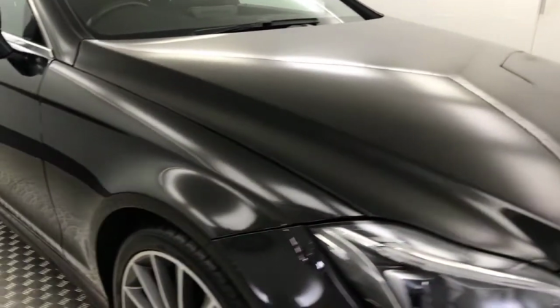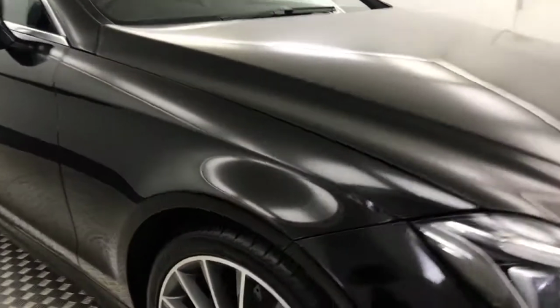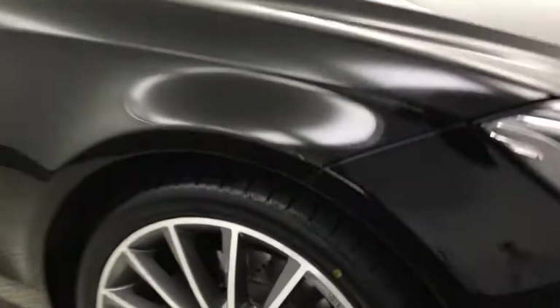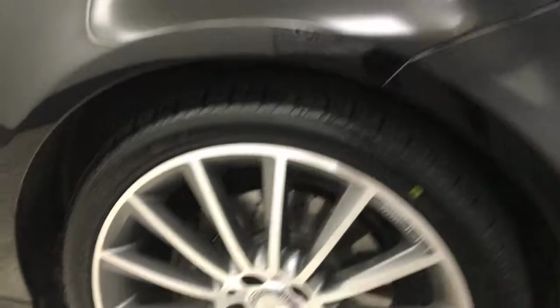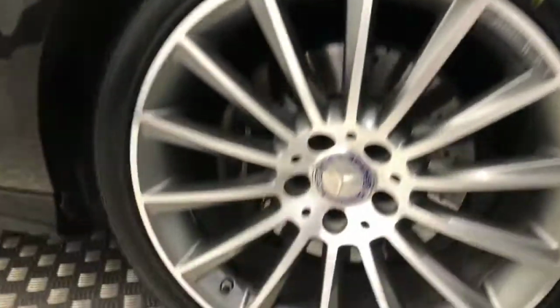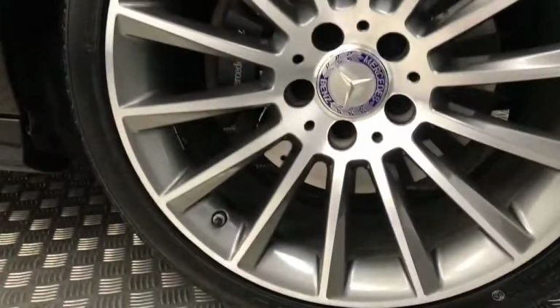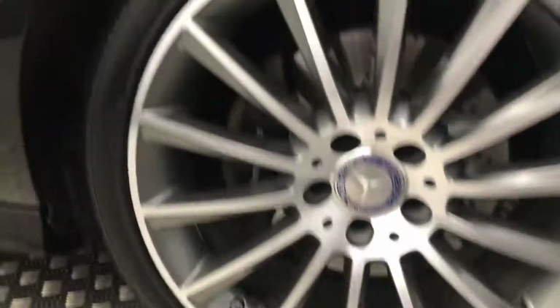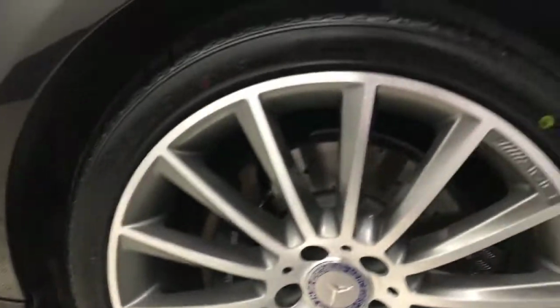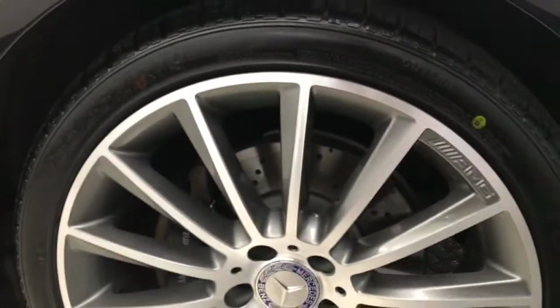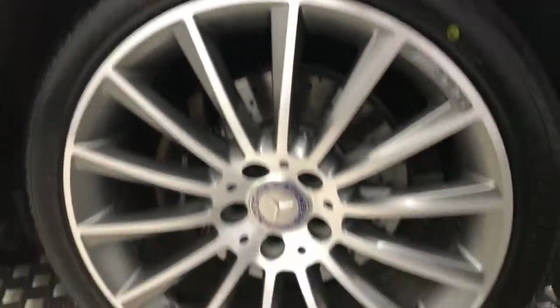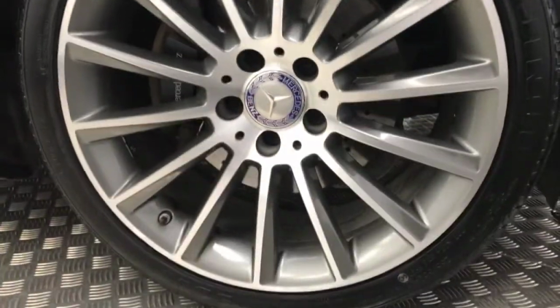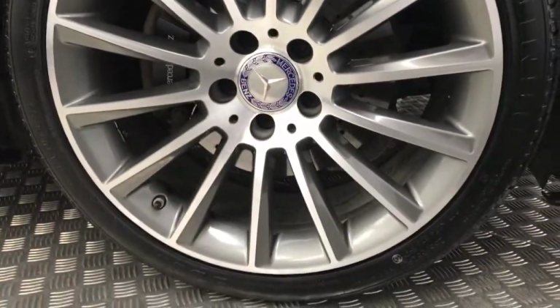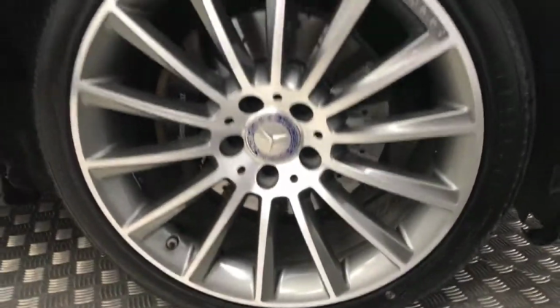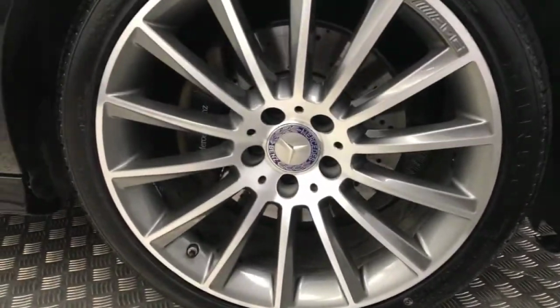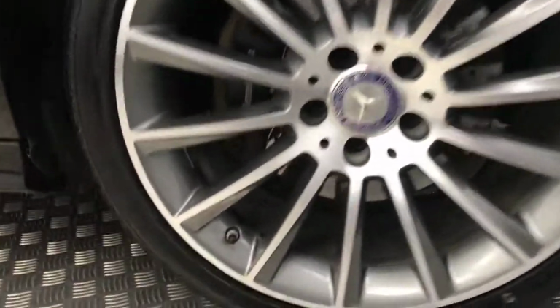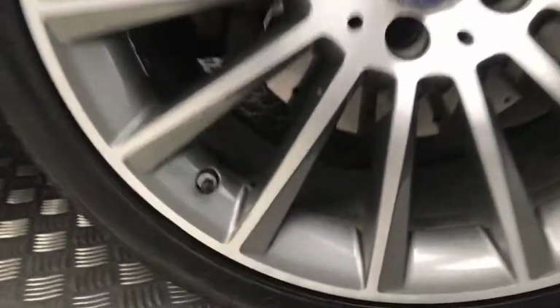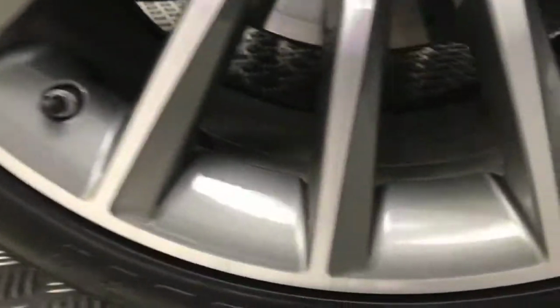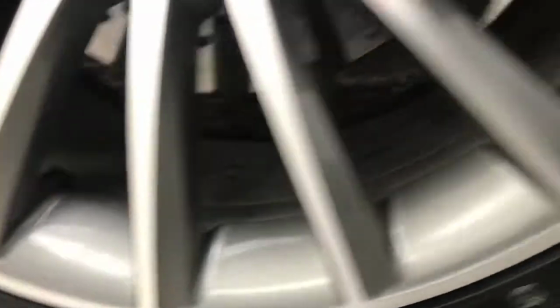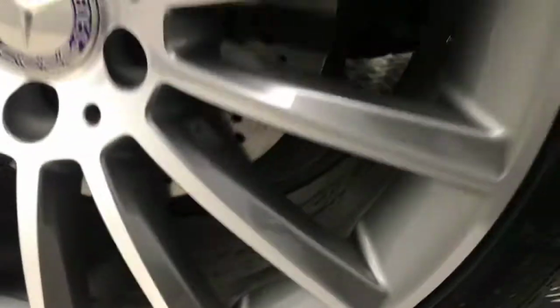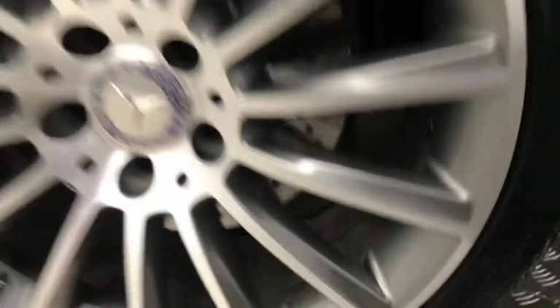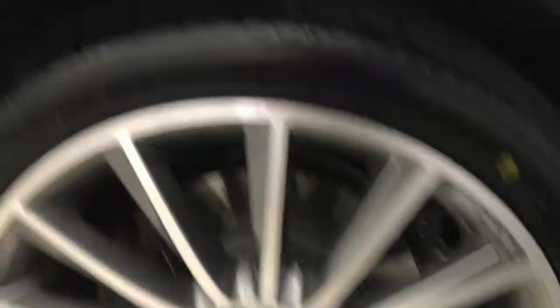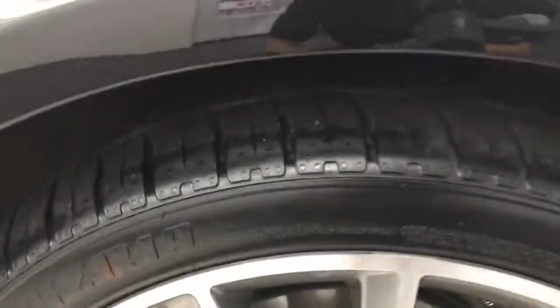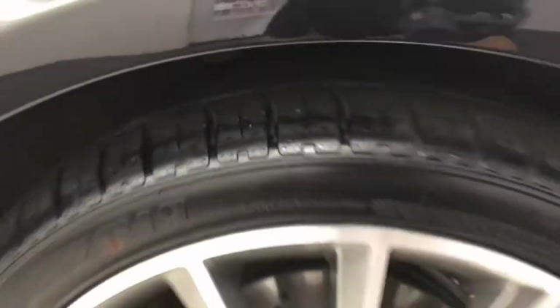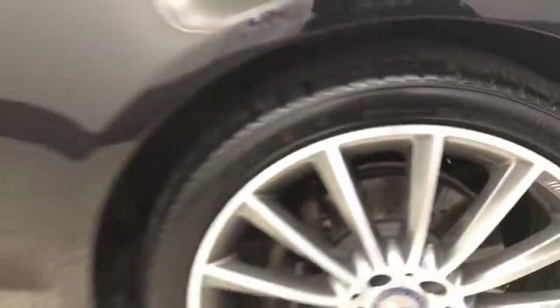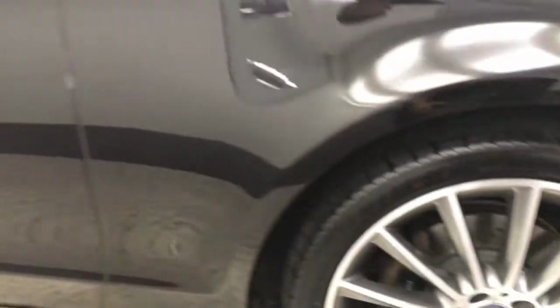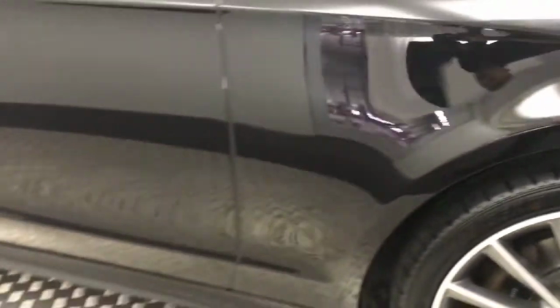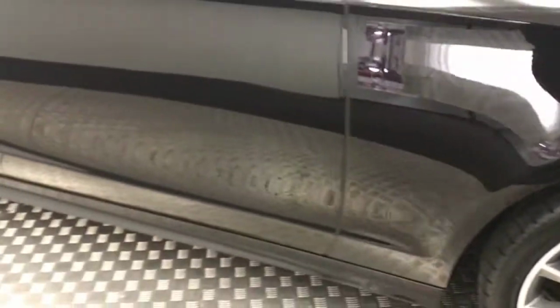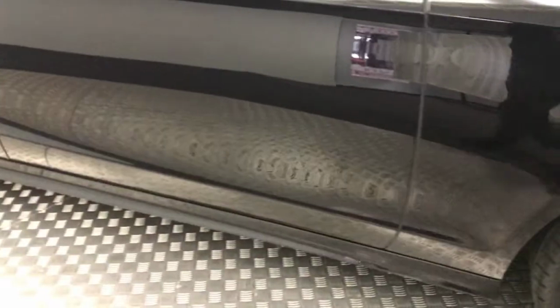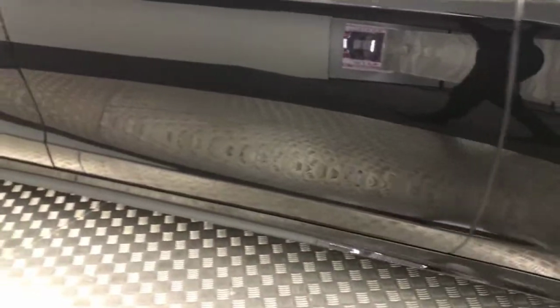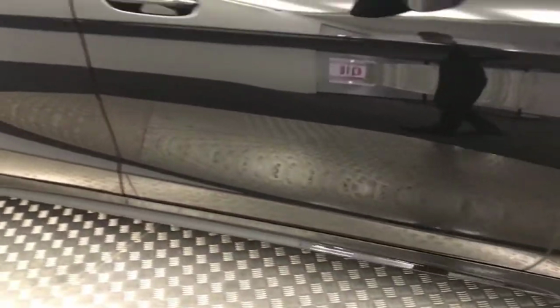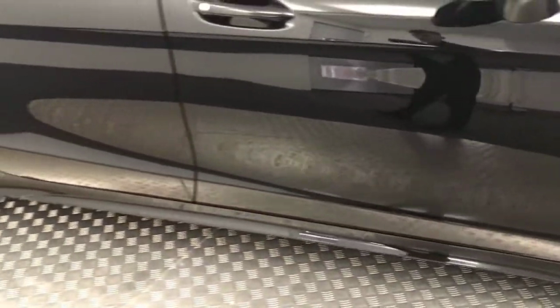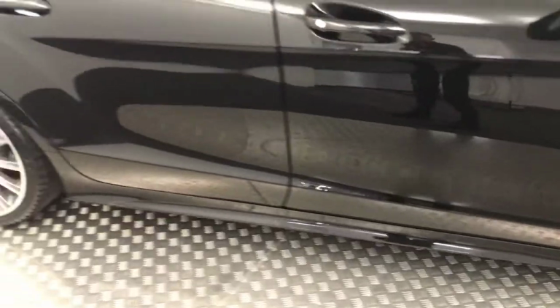Come round to the side and we've got these very, very nice 19 inch AMG multi-spoke alloys. Now you can see they're all perfect. Loads of life left on your tyres.